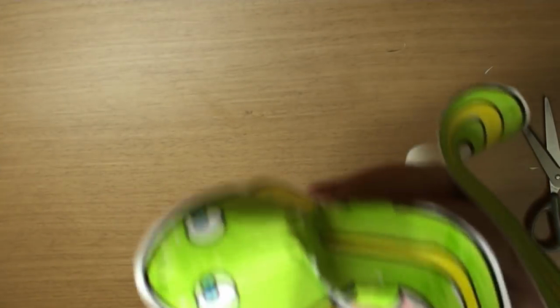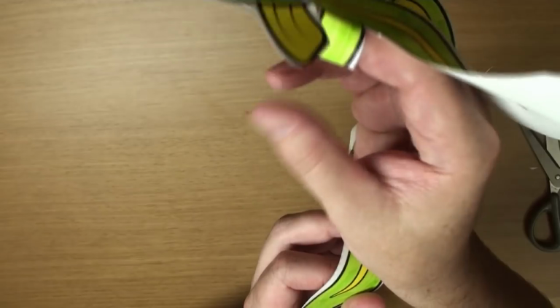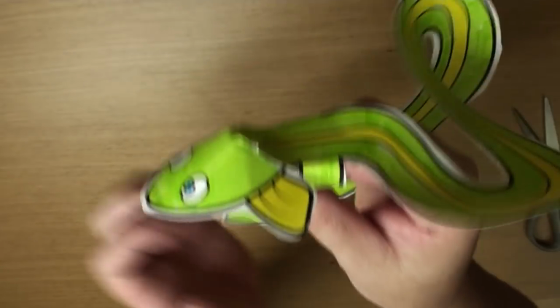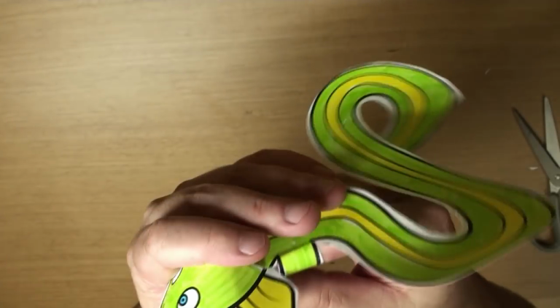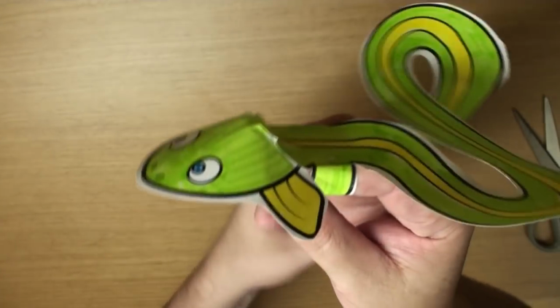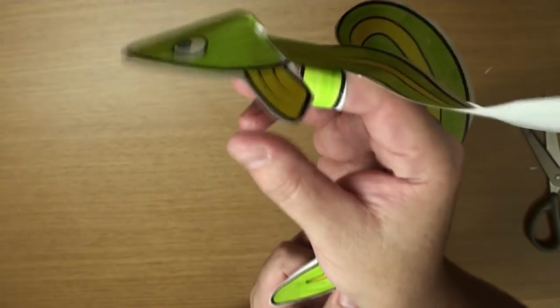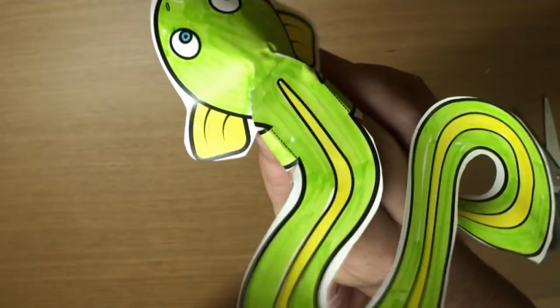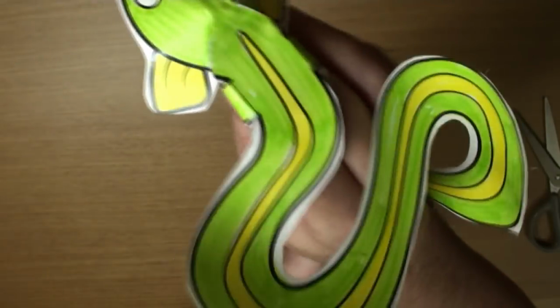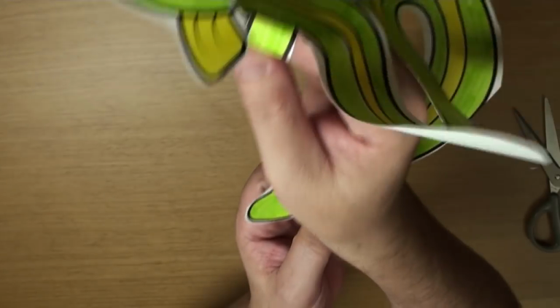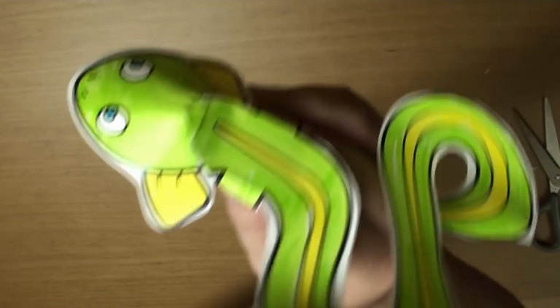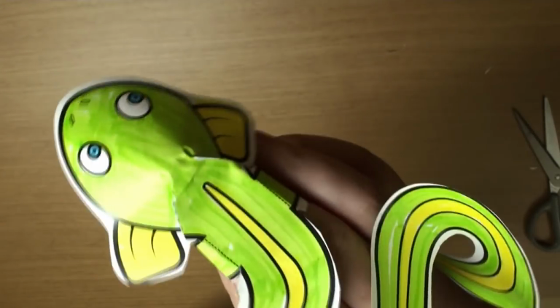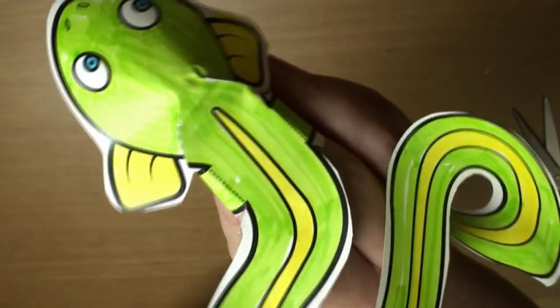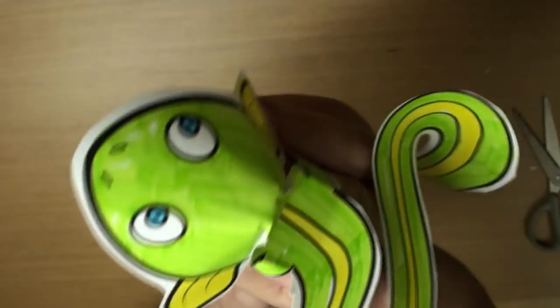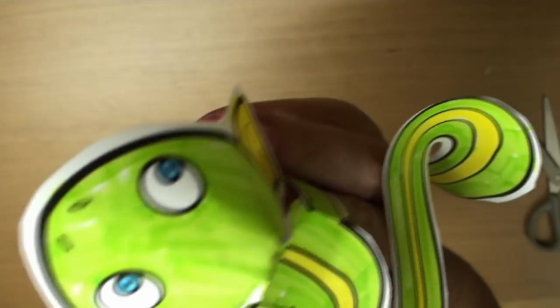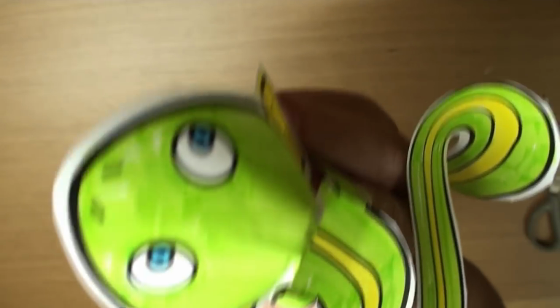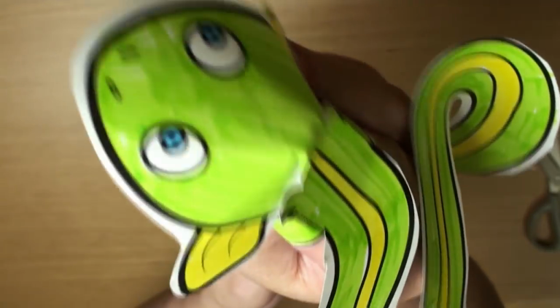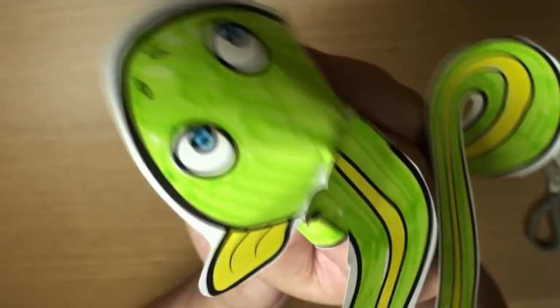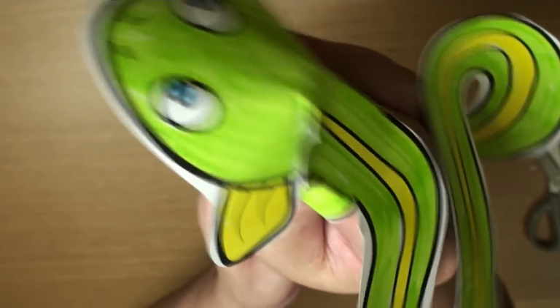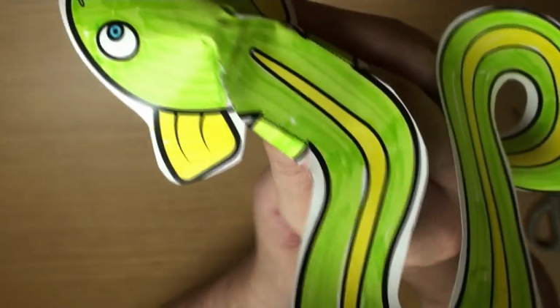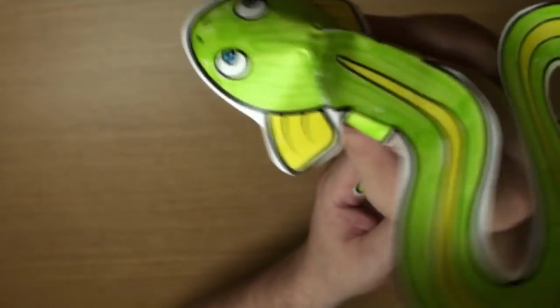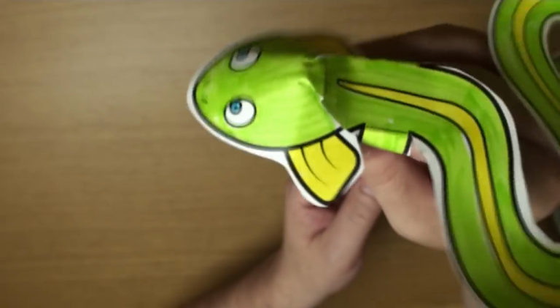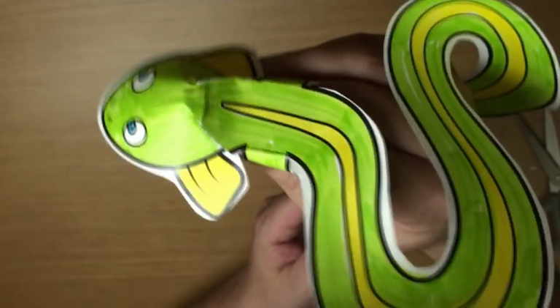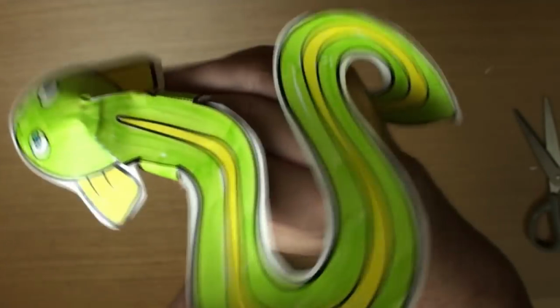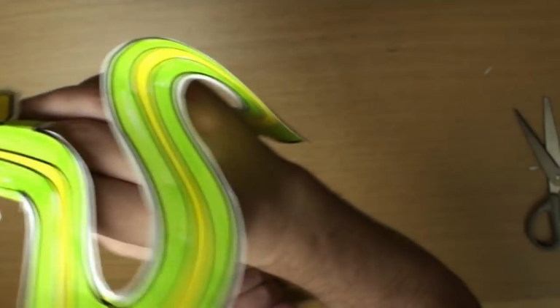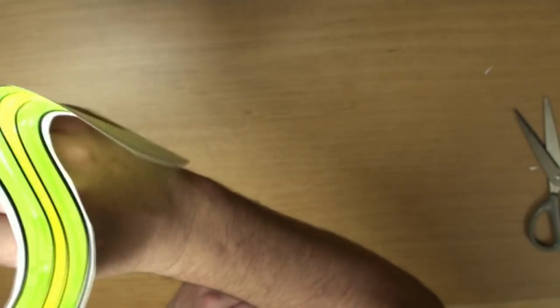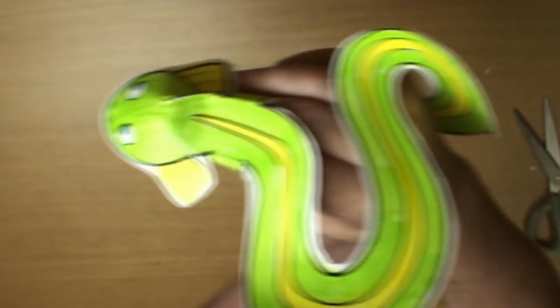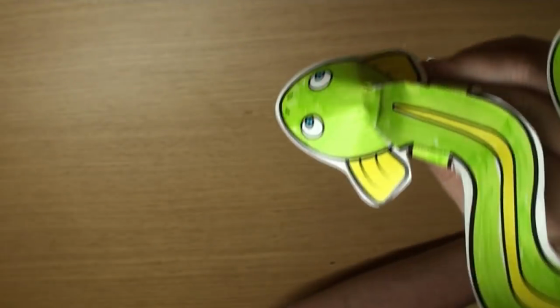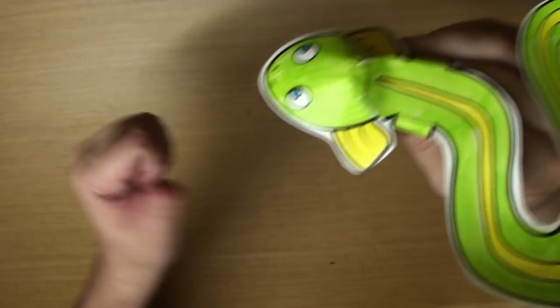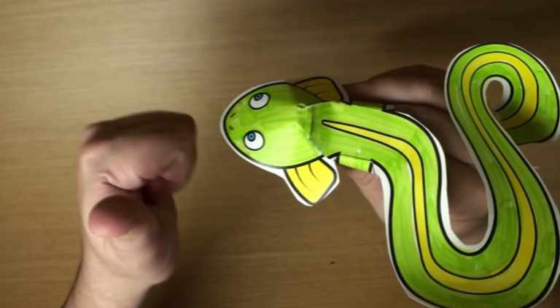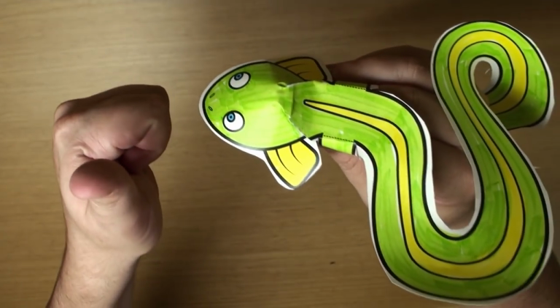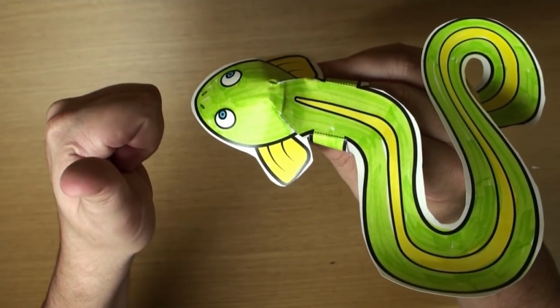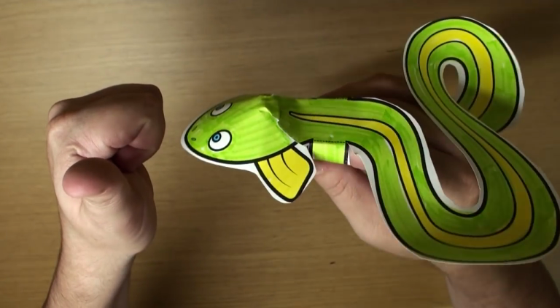Hey! Where do eels live, do you know? Yeah! They live in the sea. Hey! I know a fun song about the beach. Let's sing, okay? Yeah! That's a great idea.